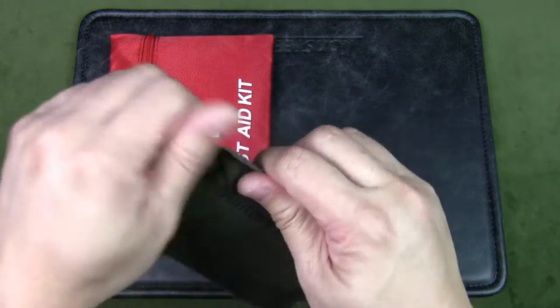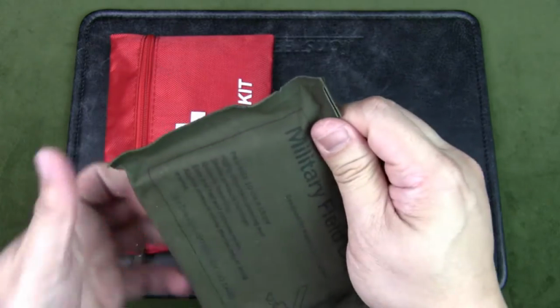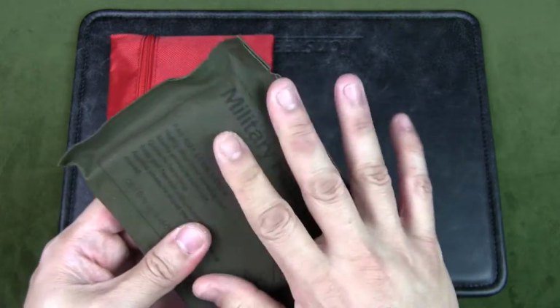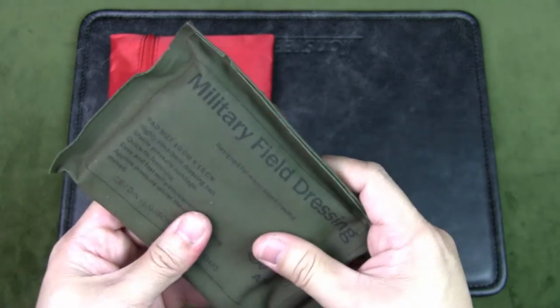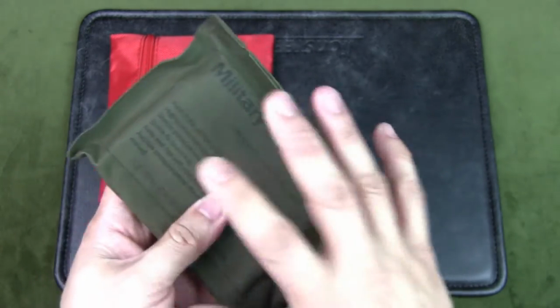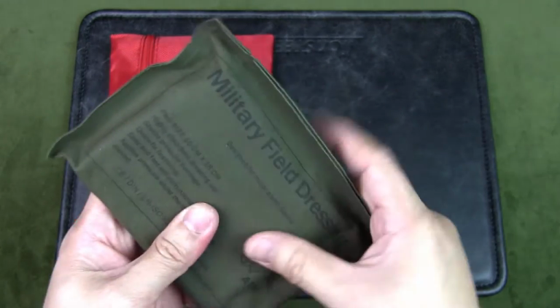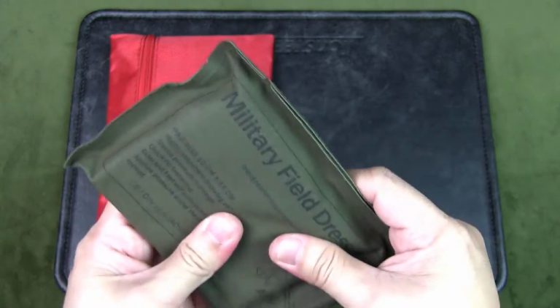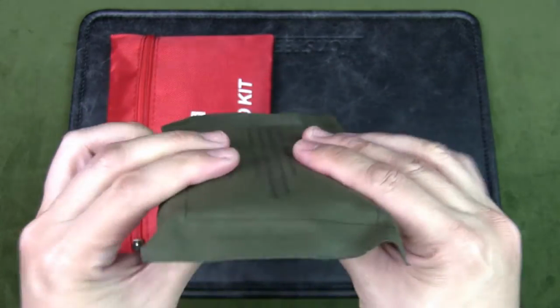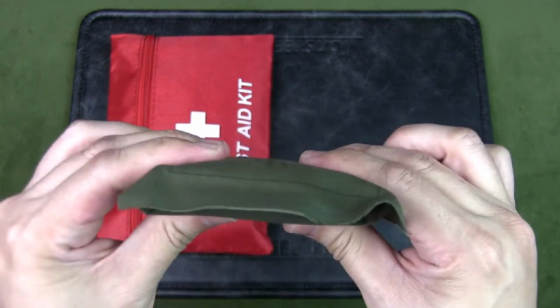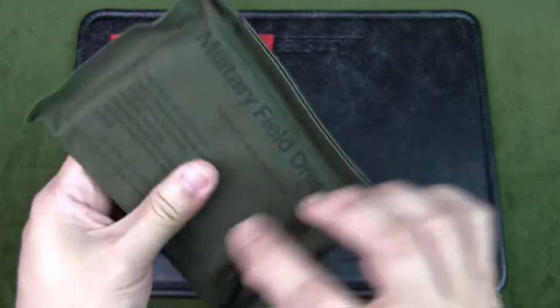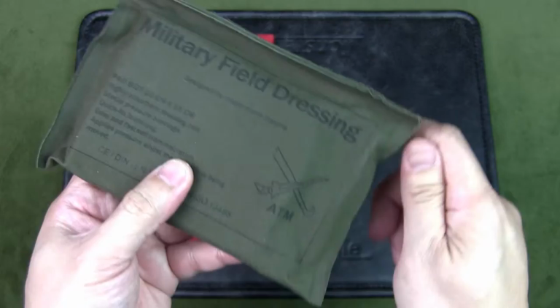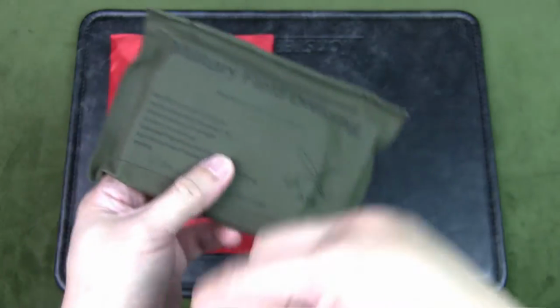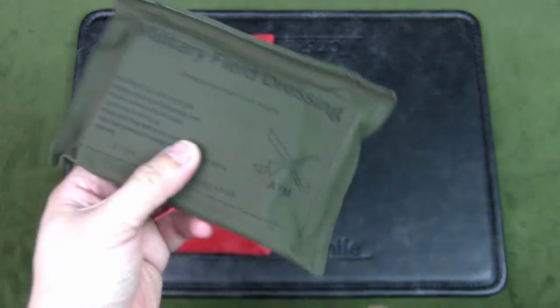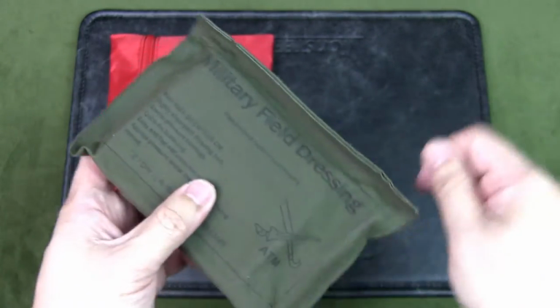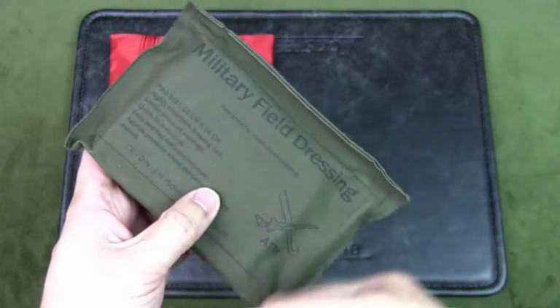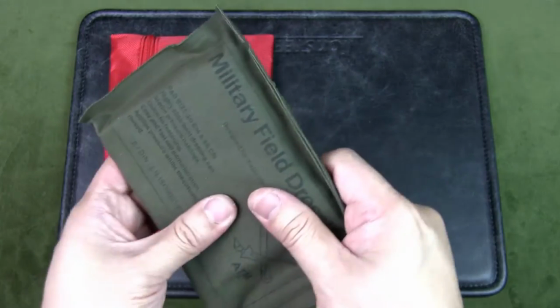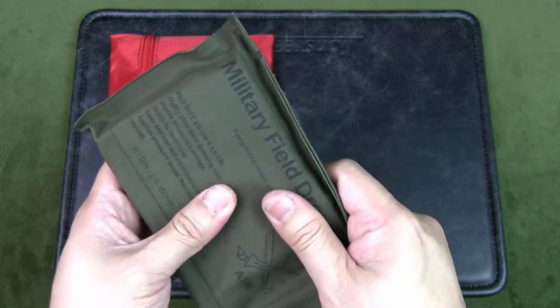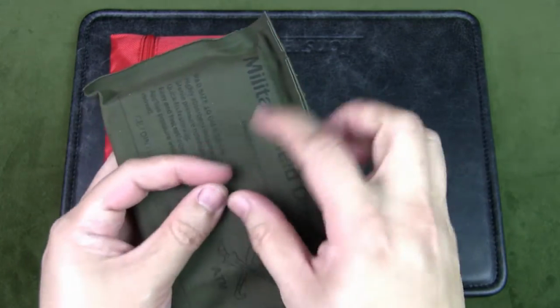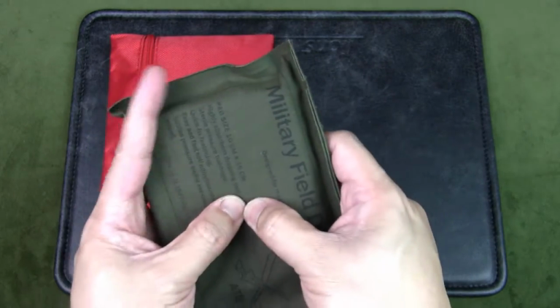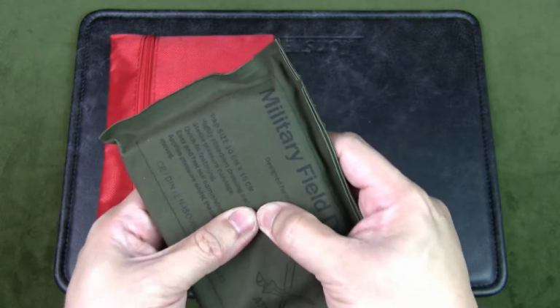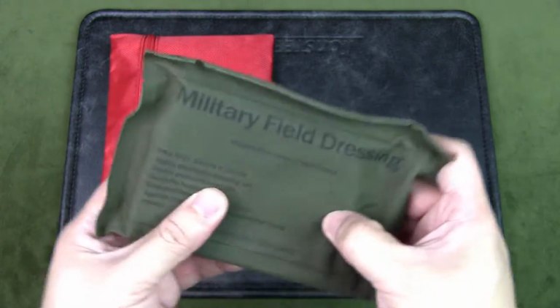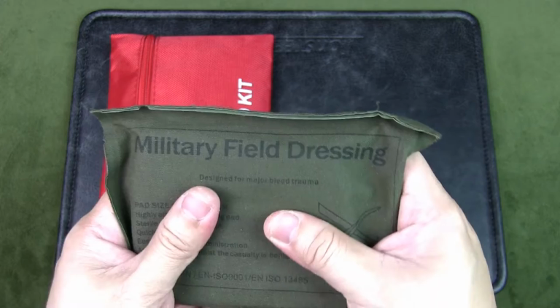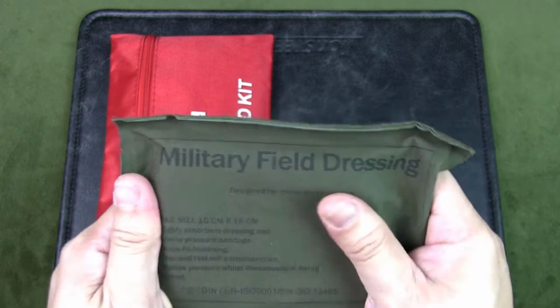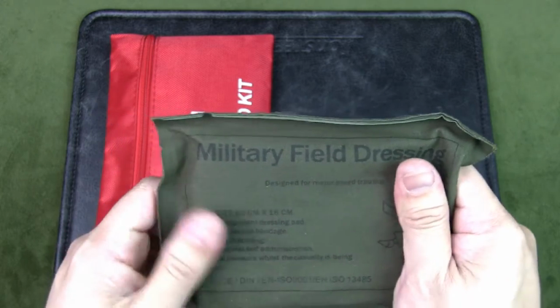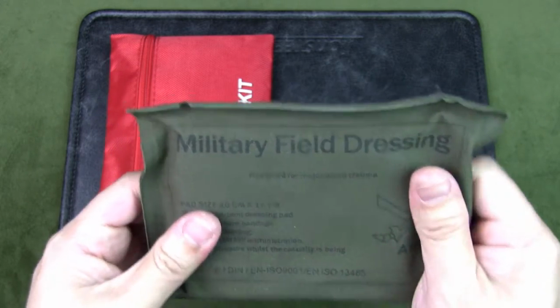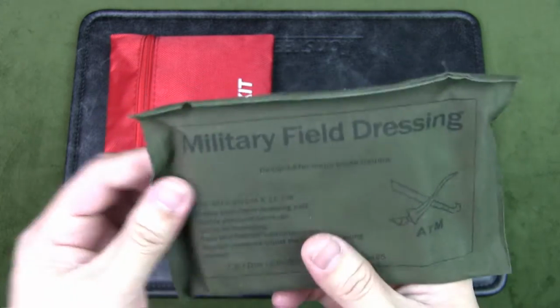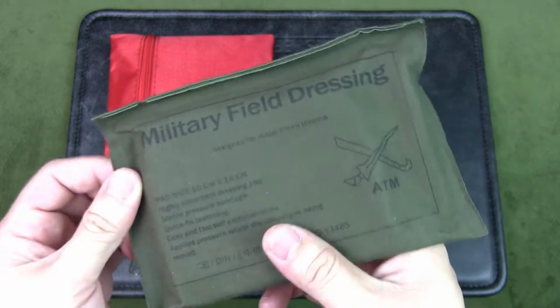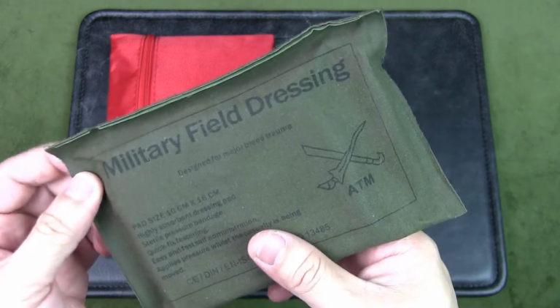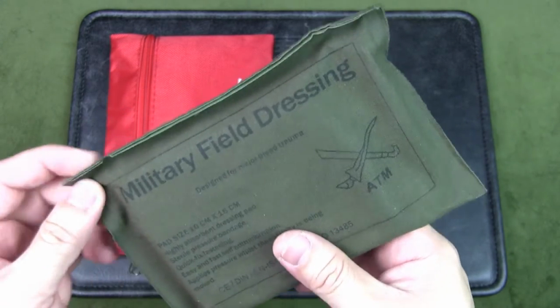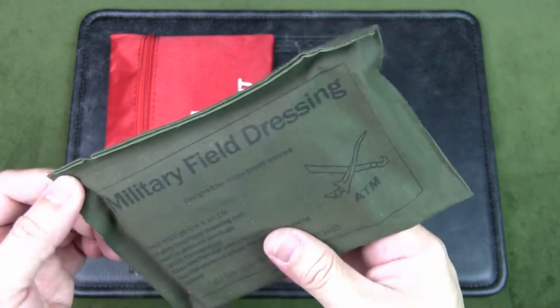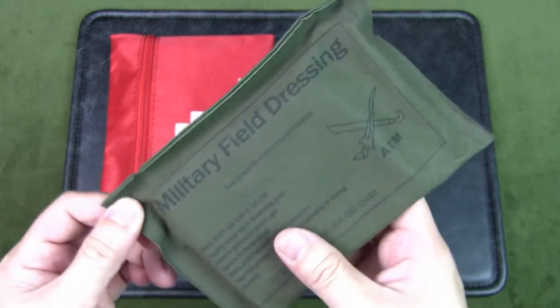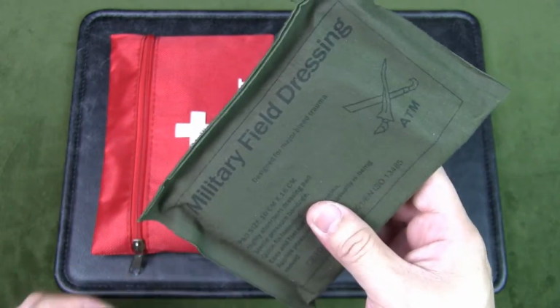In the event of a serious injury such as a gunshot wound, this can be torn open — it is waterproof. Inside there's a very thick, heavy gauze with tails that you can use to tie around a limb, knotted really tight to apply pressure on the gauze pad. This really is for very serious injury, and I keep it handy.